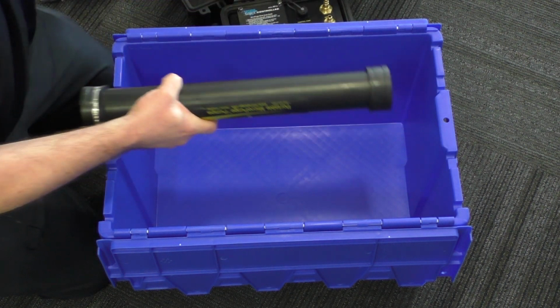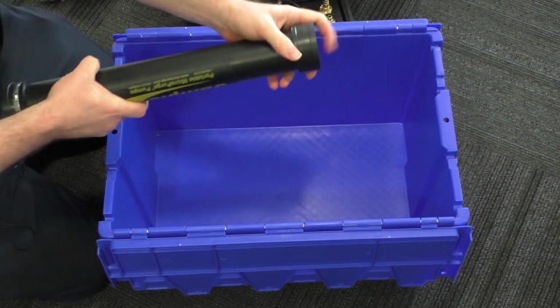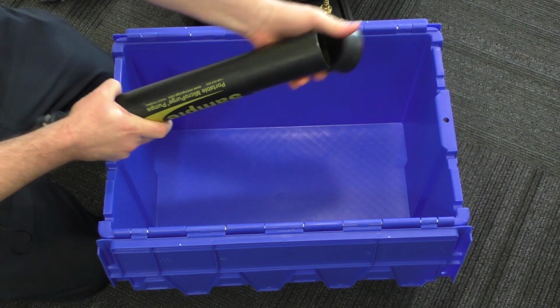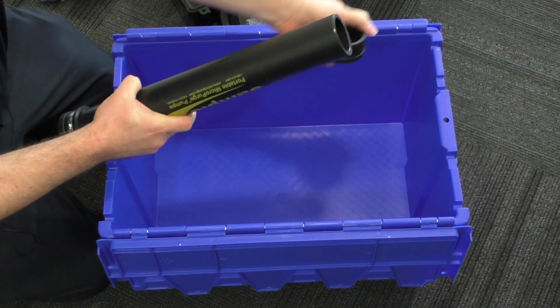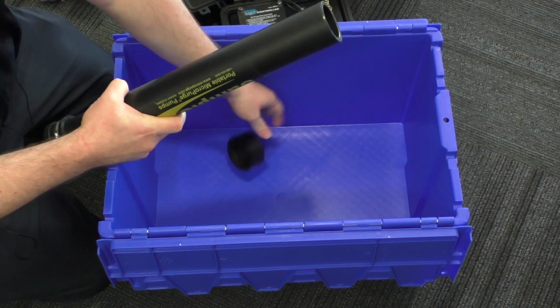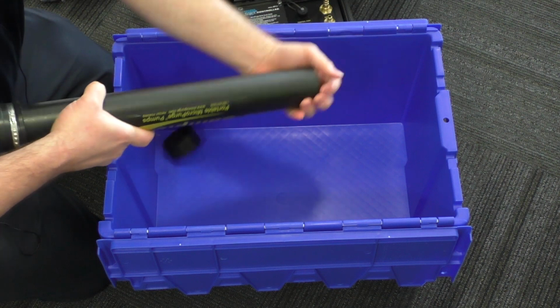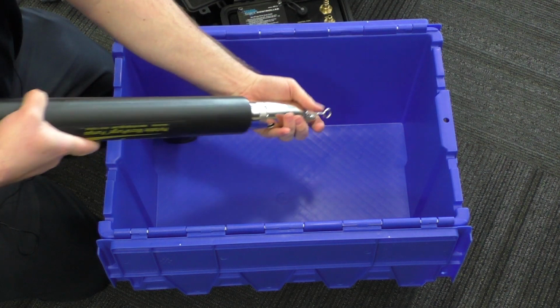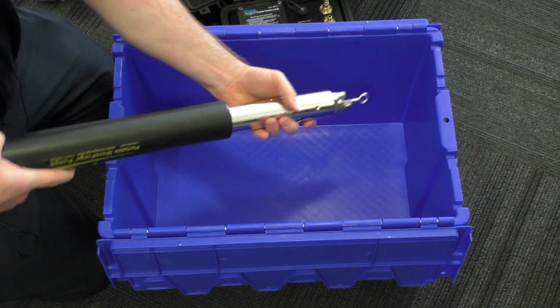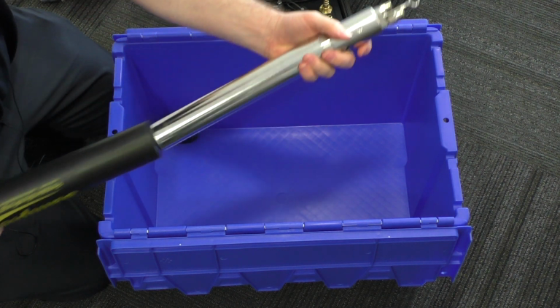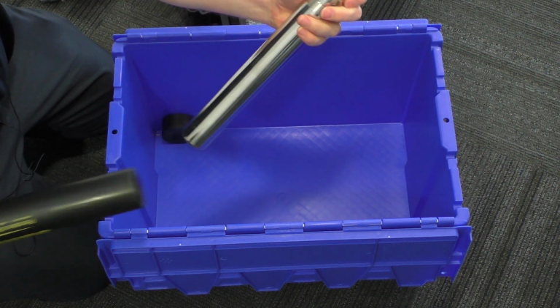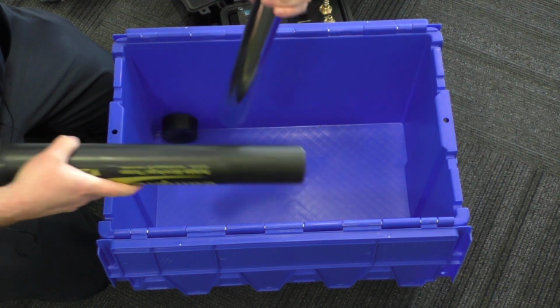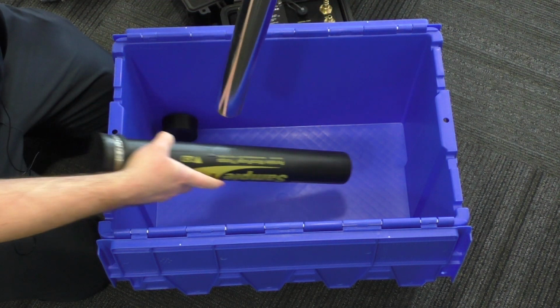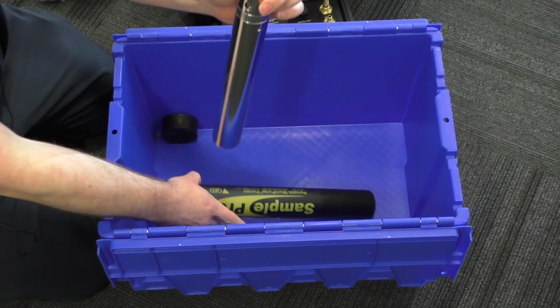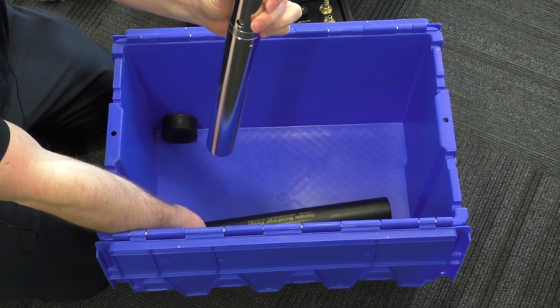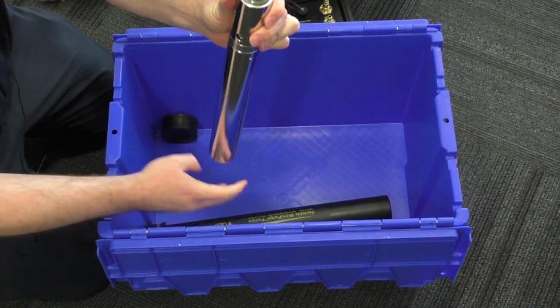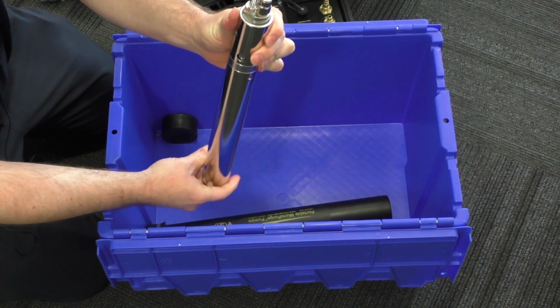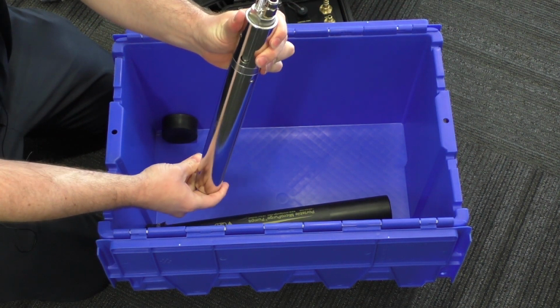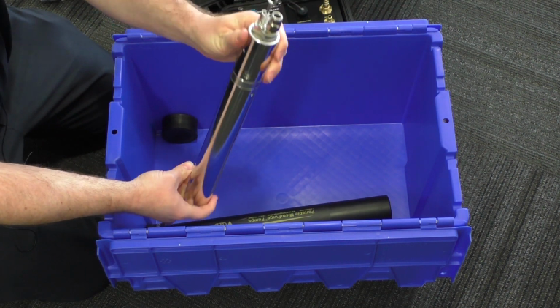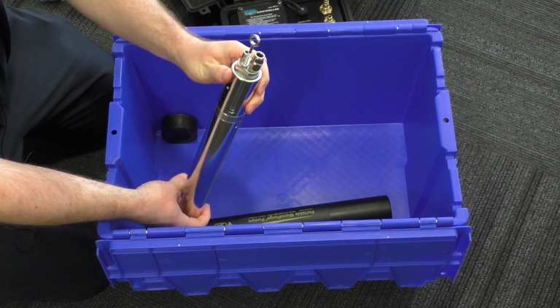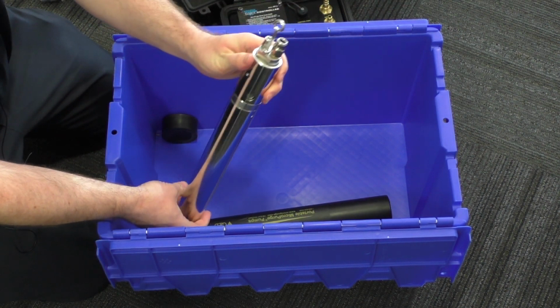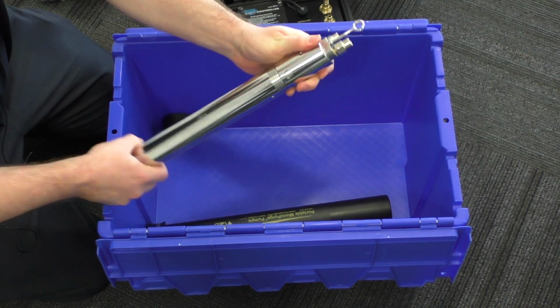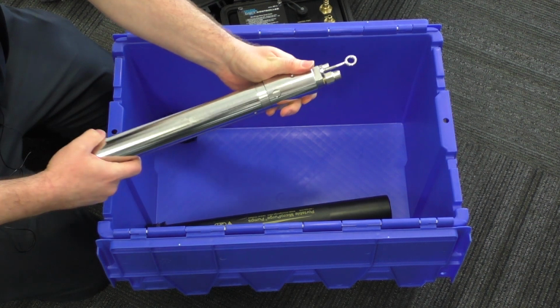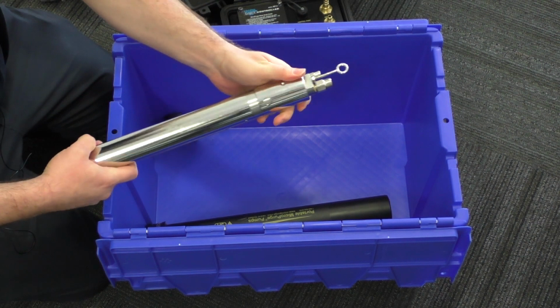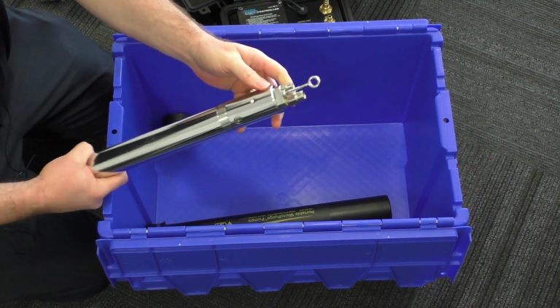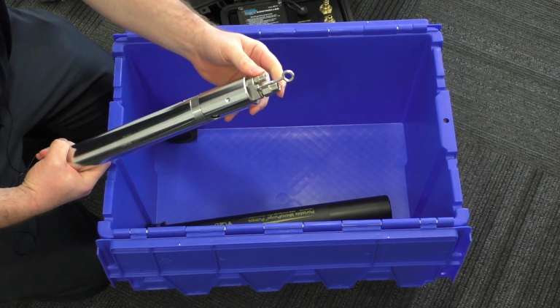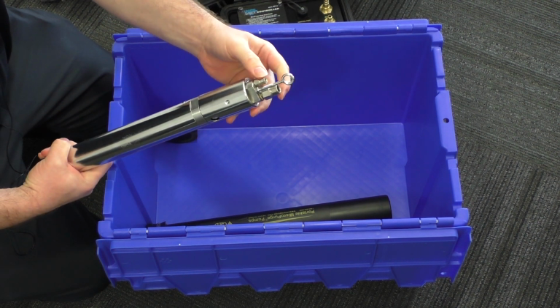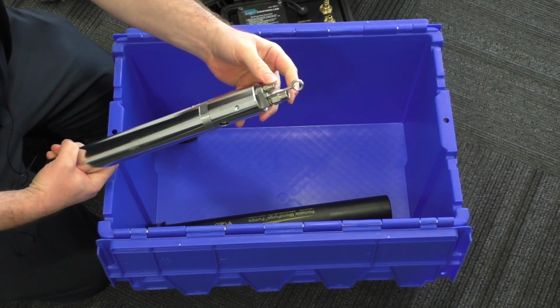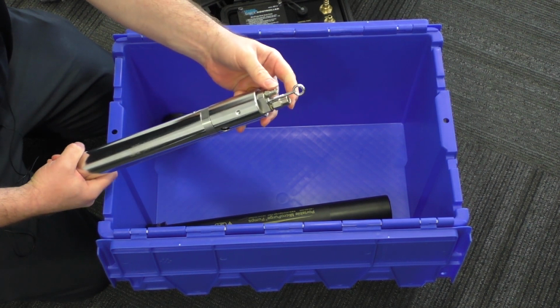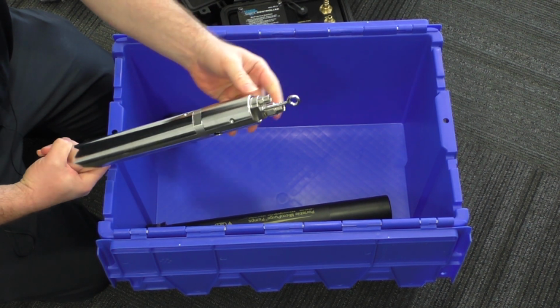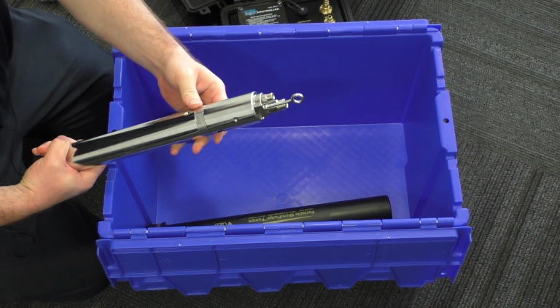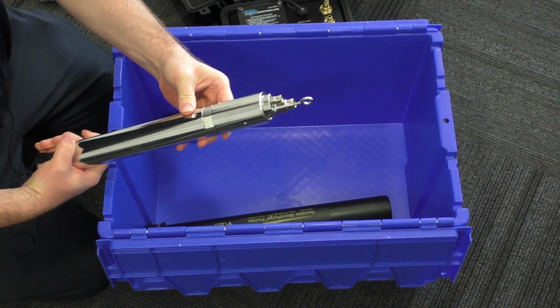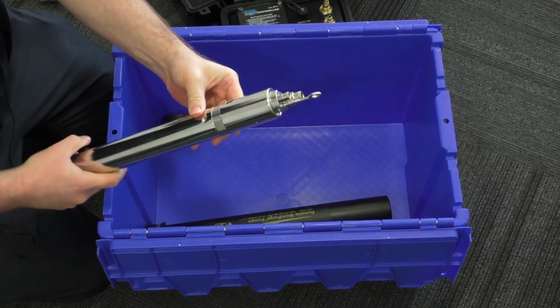And getting into the QED Sample Pro pump, stored in this little black case. We have that connected with push fit fittings to make it easy to install in the field.